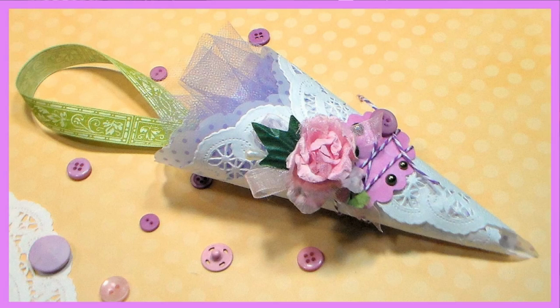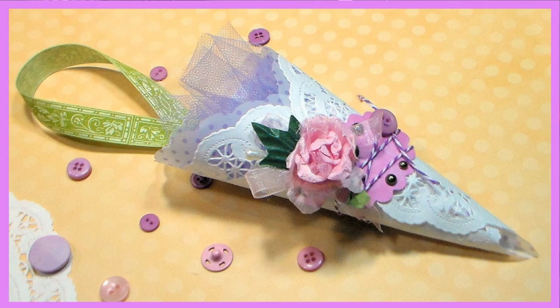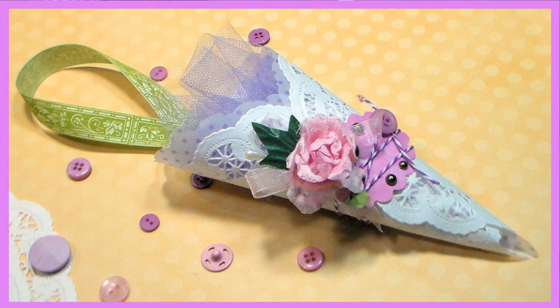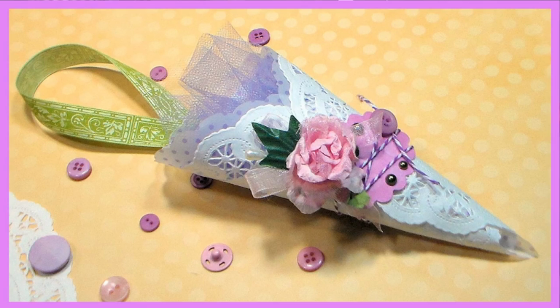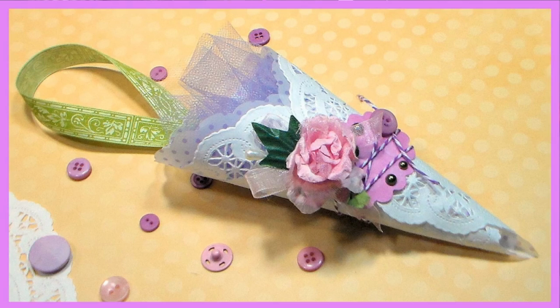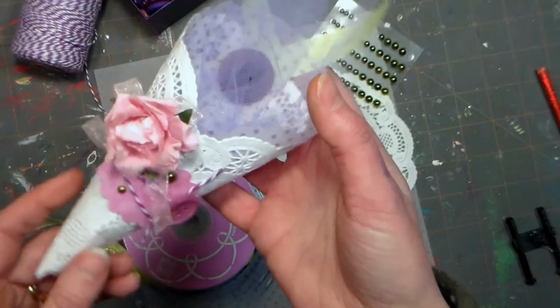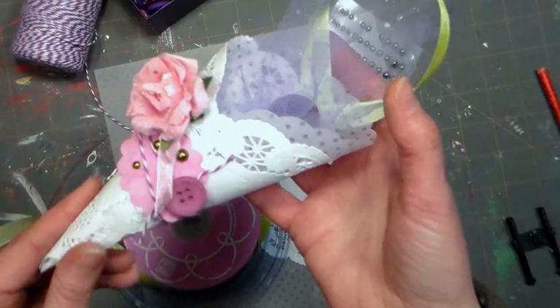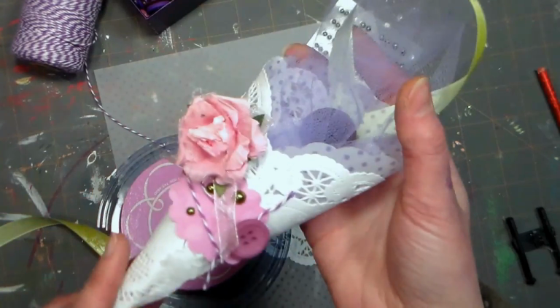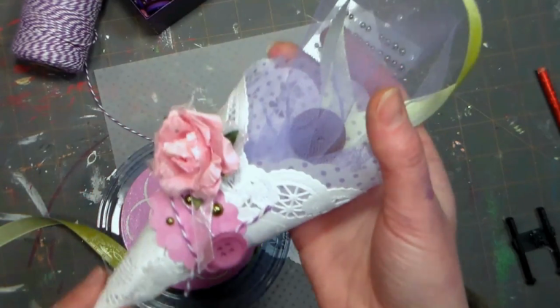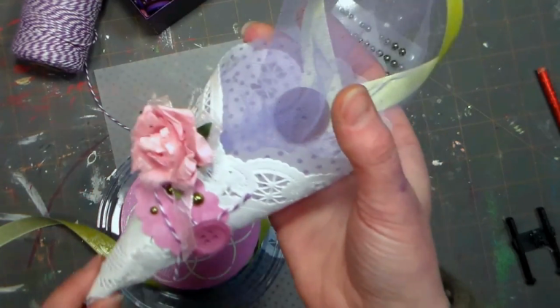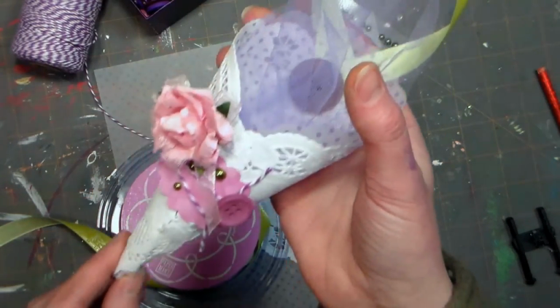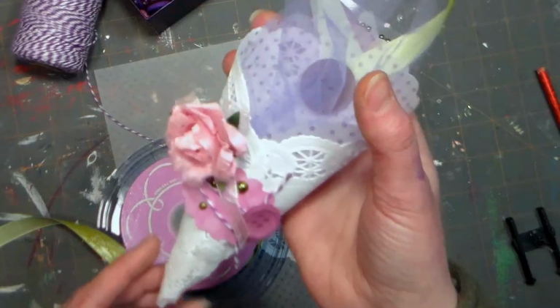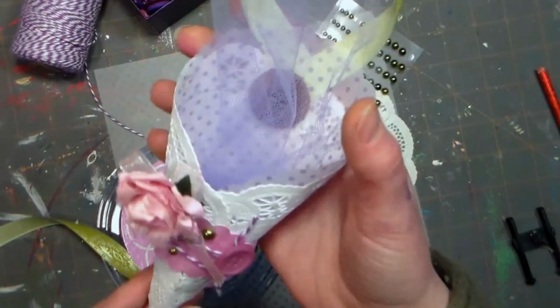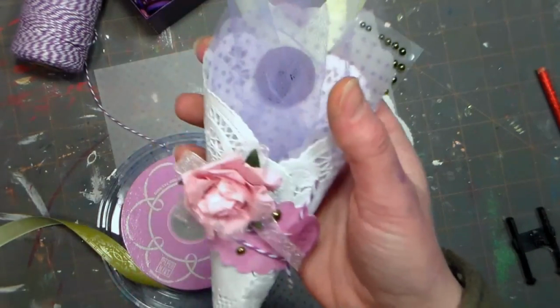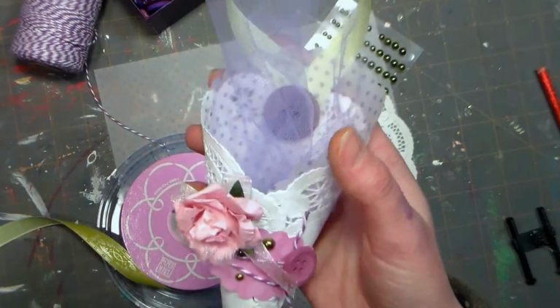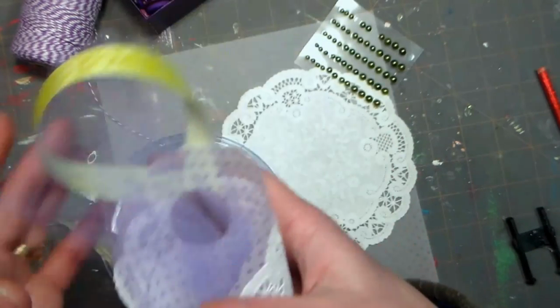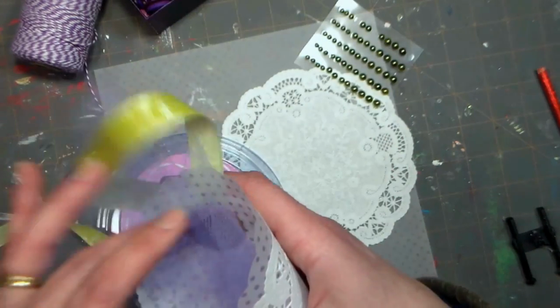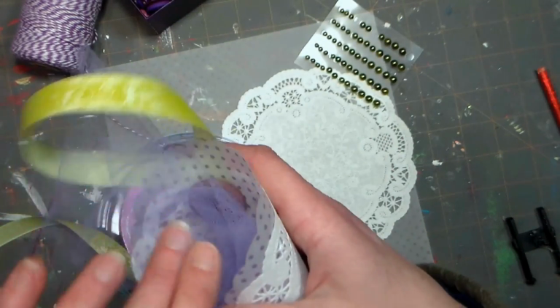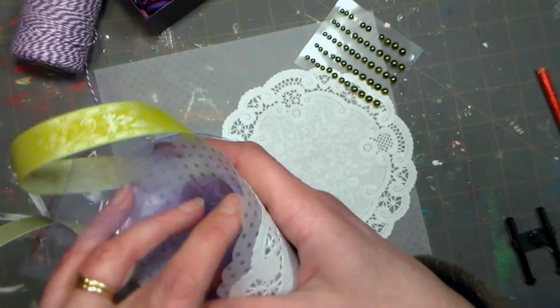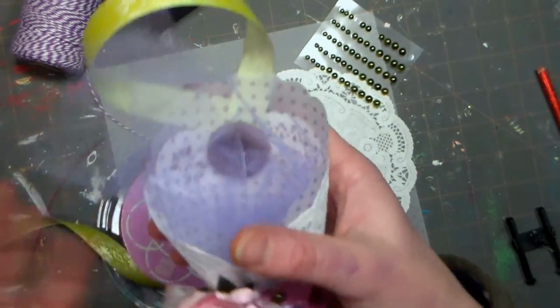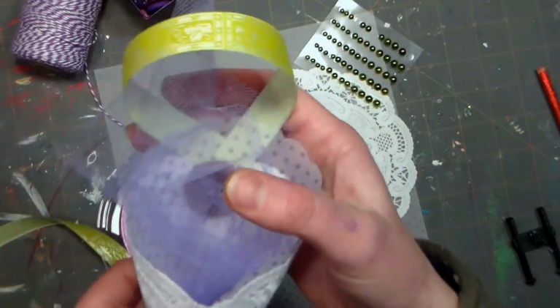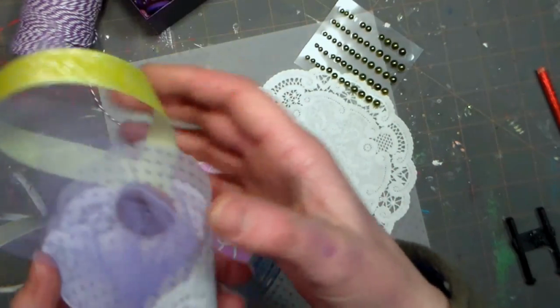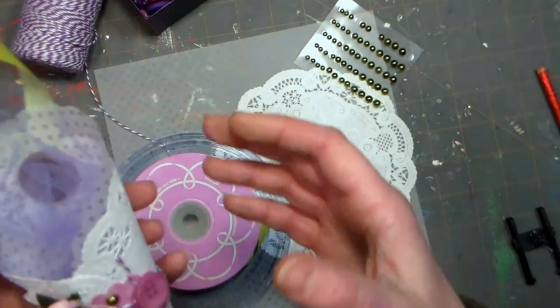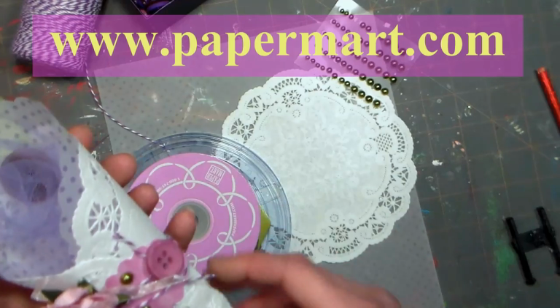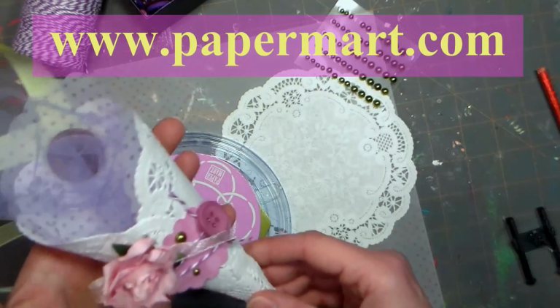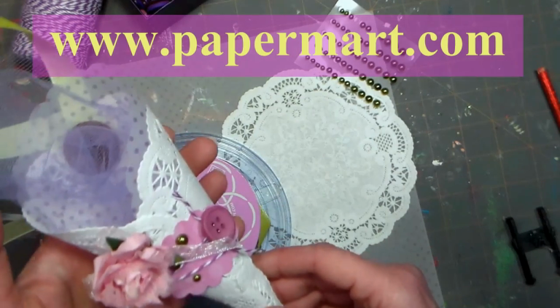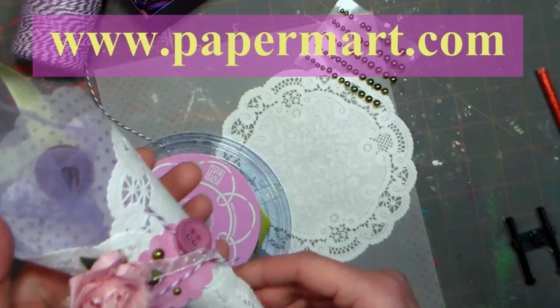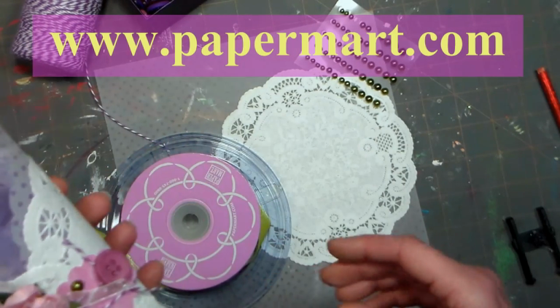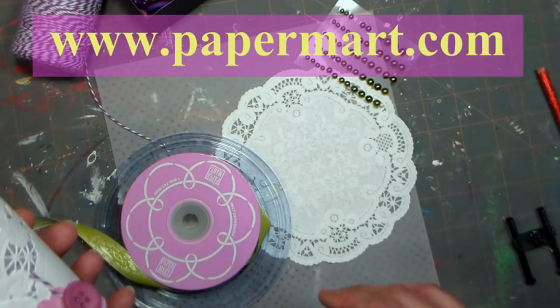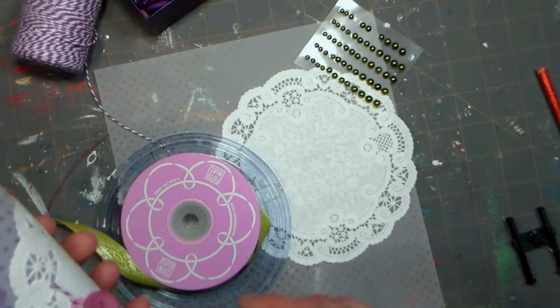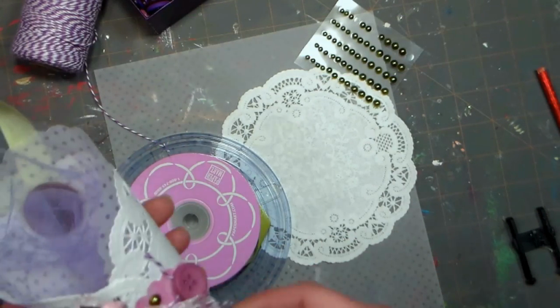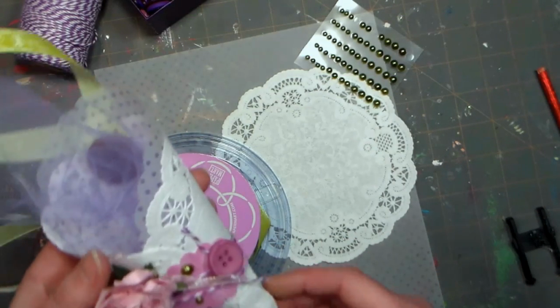Hi there, Lindsay here, the Frugal Crafter. Today I'm going to show you how to make this lovely Victorian paper cone favor. It's so easy to make and you can make a ton of these up for very little money using supplies from our sponsor Paper Mart. You can find them online at www.papermart.com.